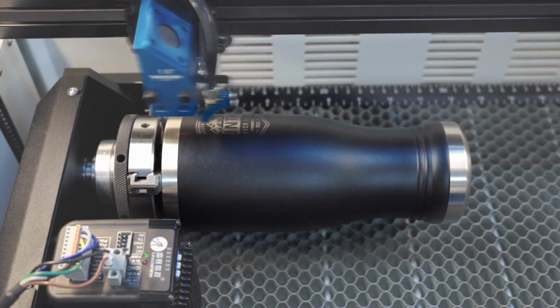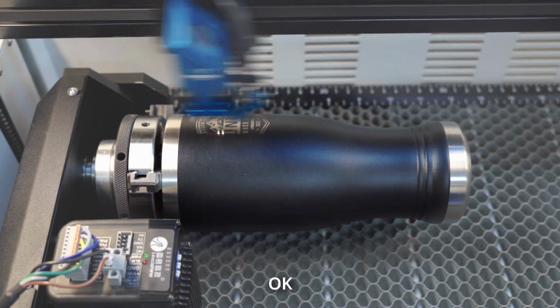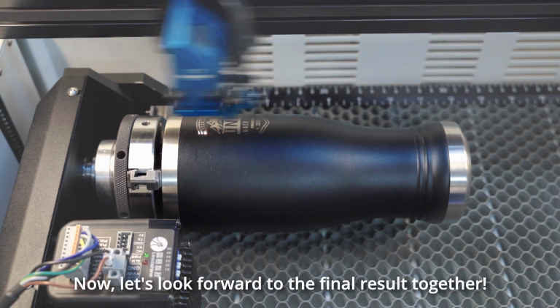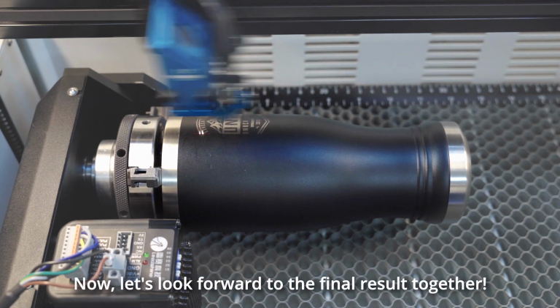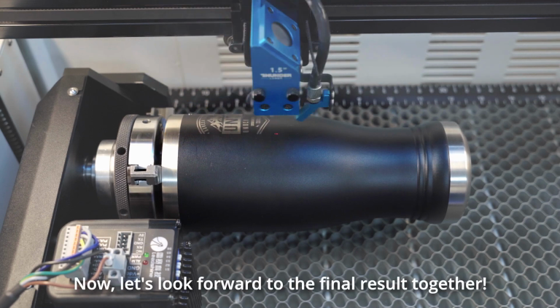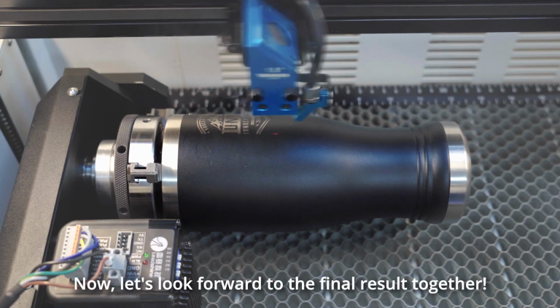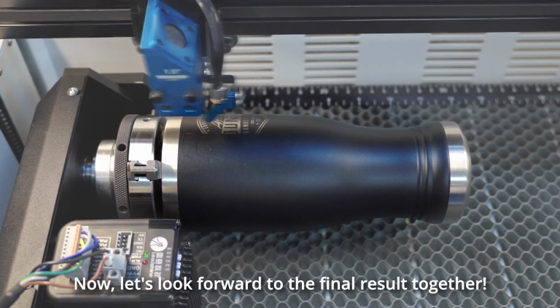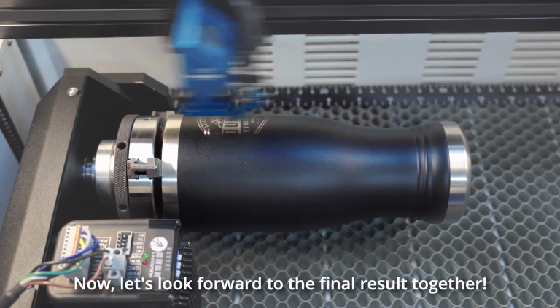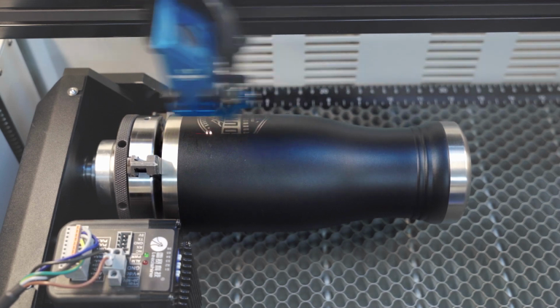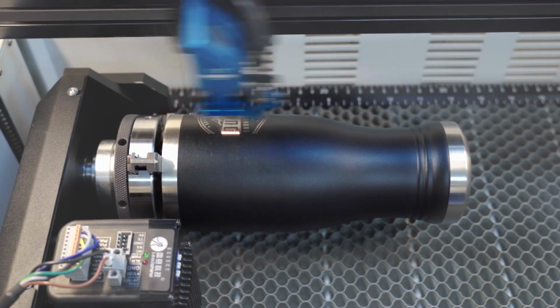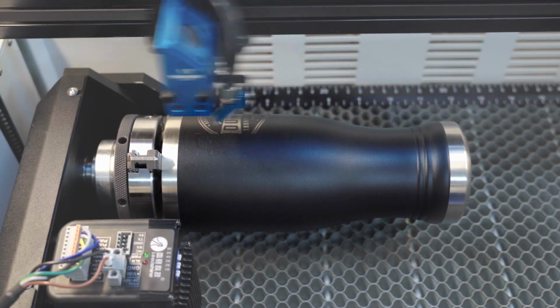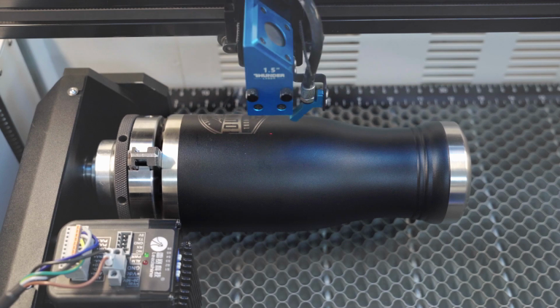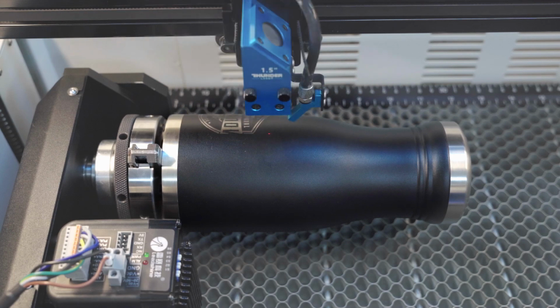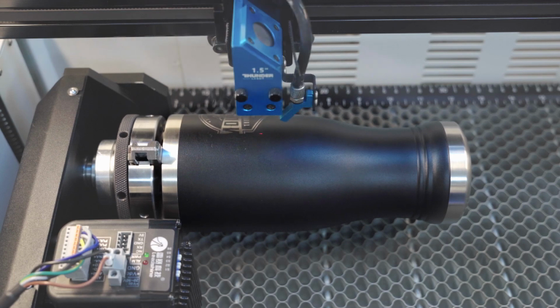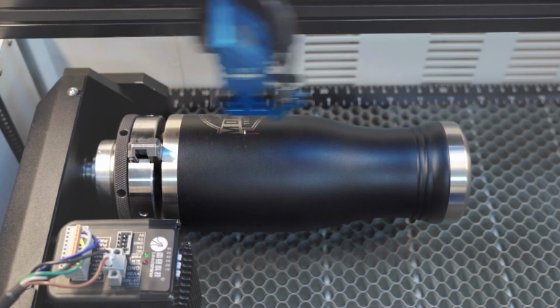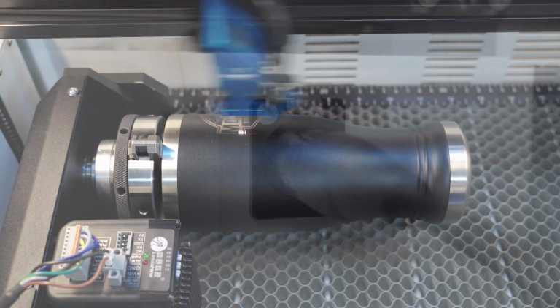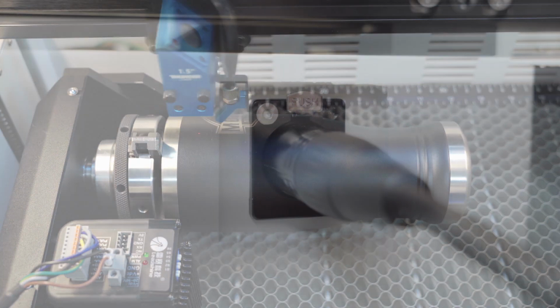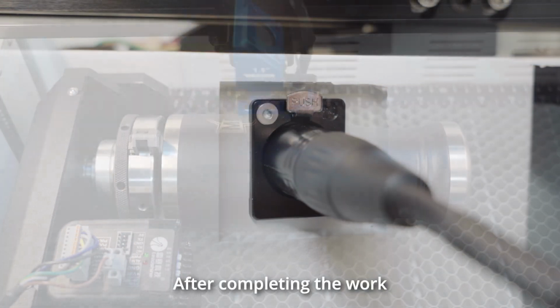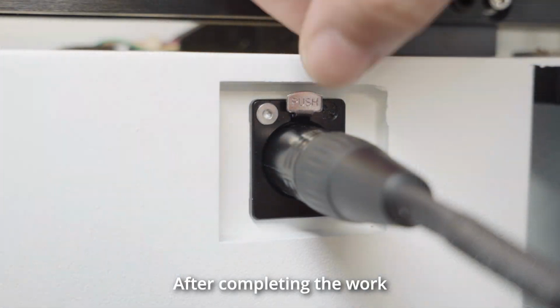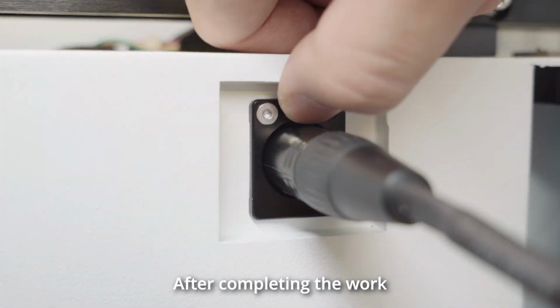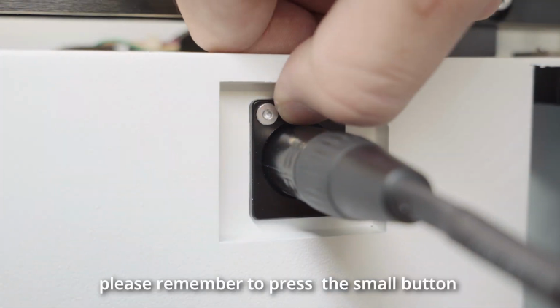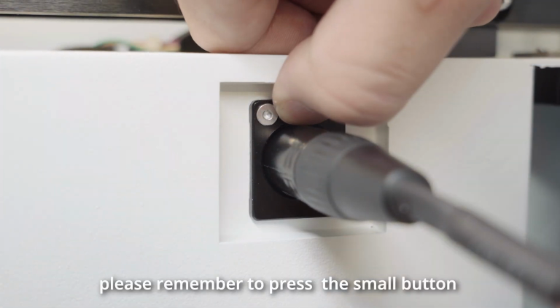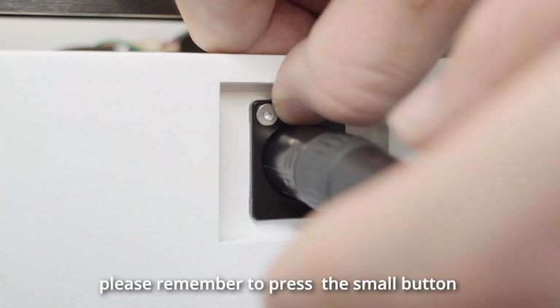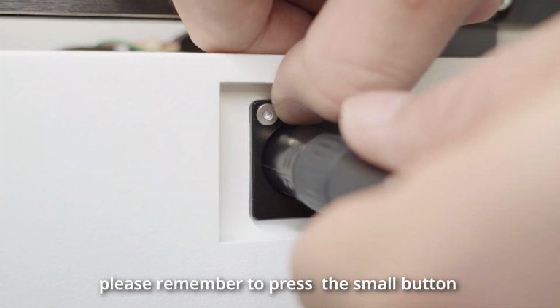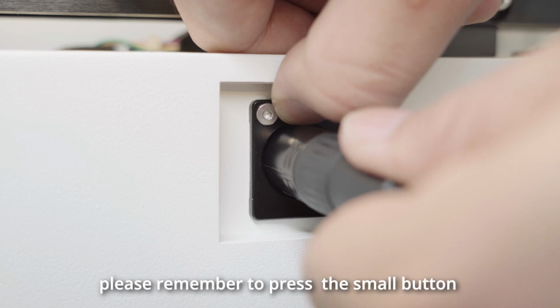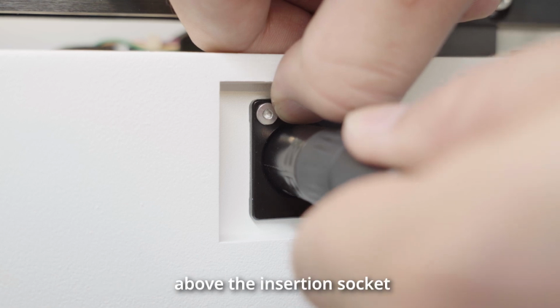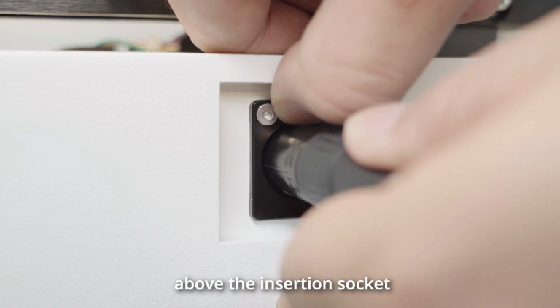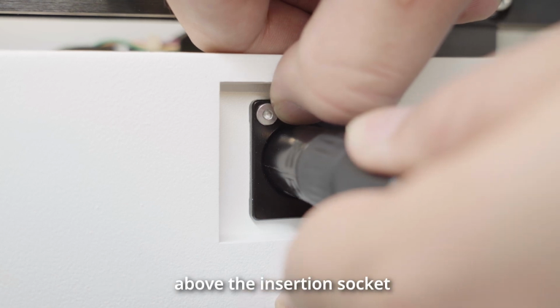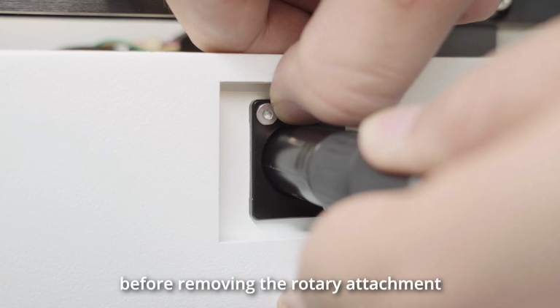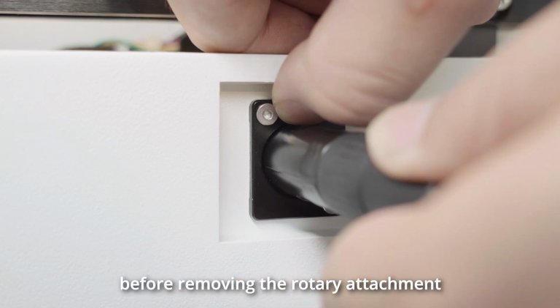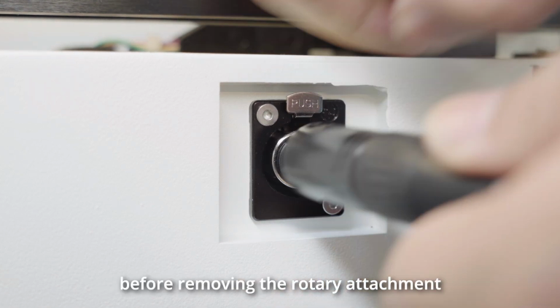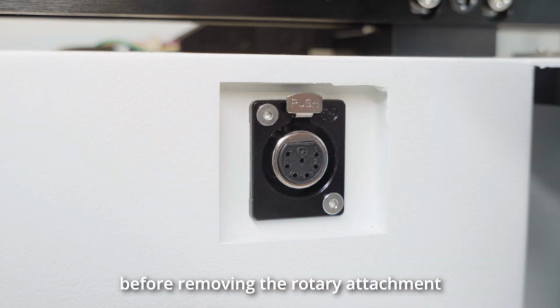Okay, now let's look forward to the final result together. After completing the work, please remember to press the small button above the insertion socket before removing the rotary attachment.